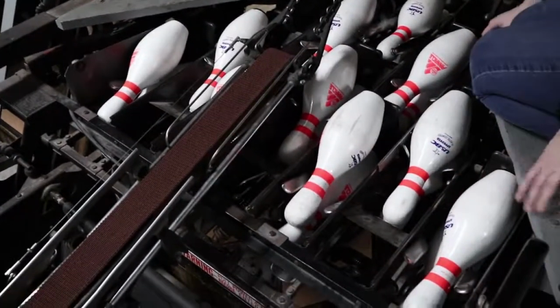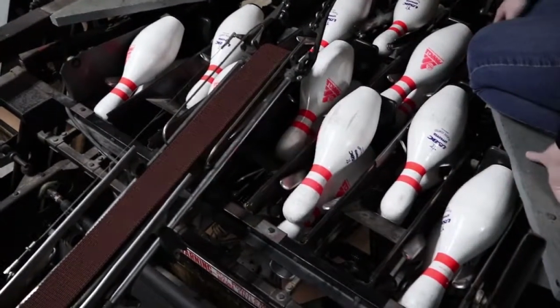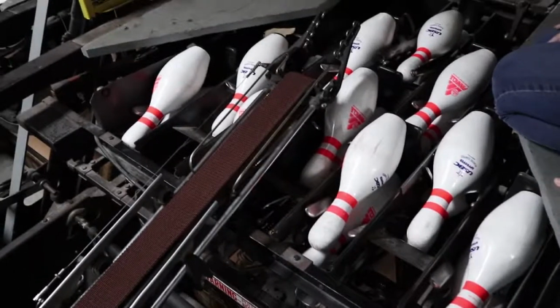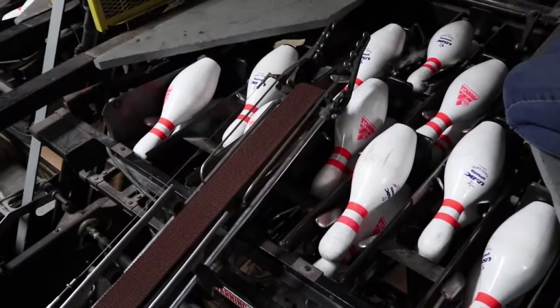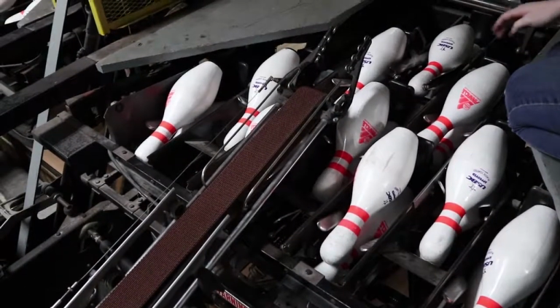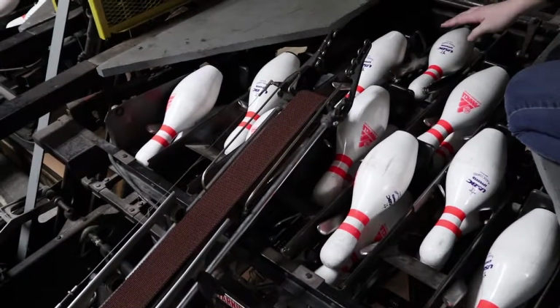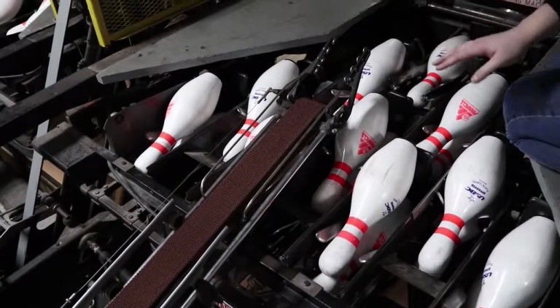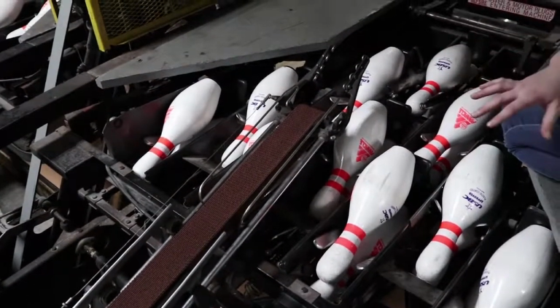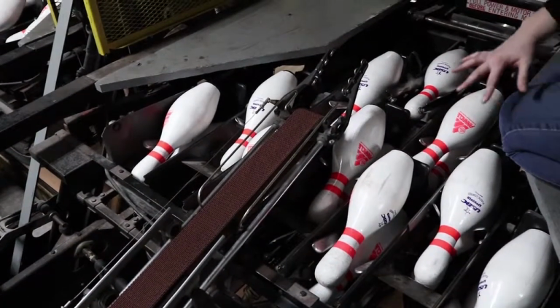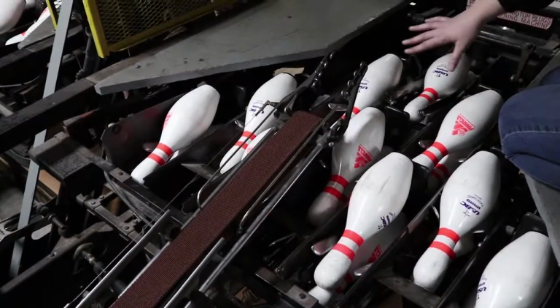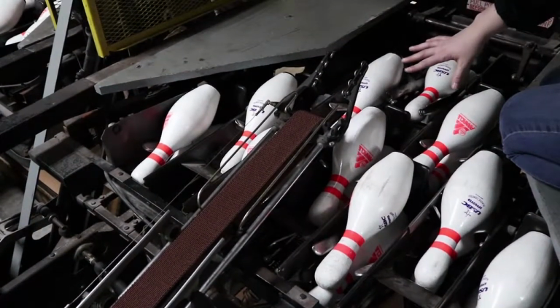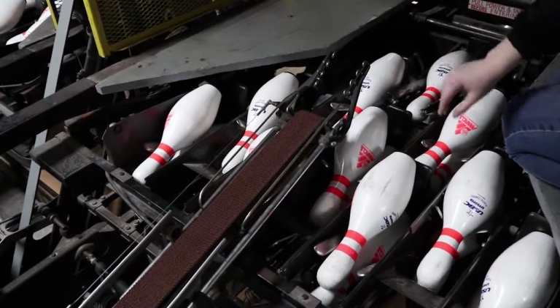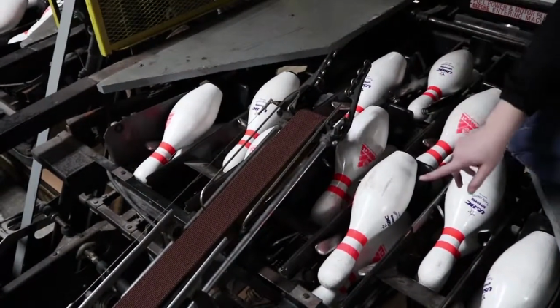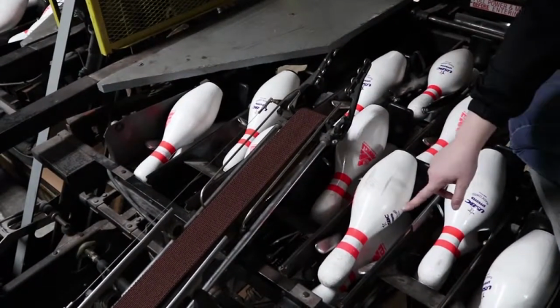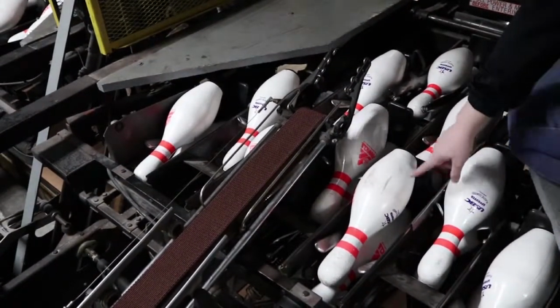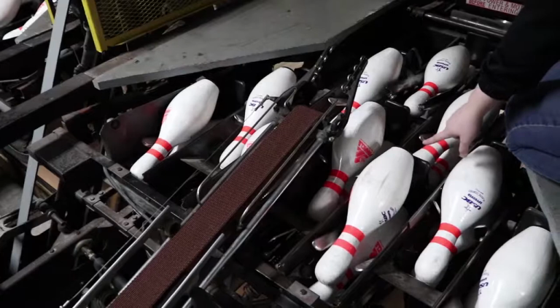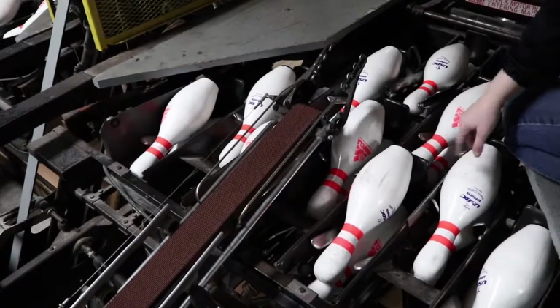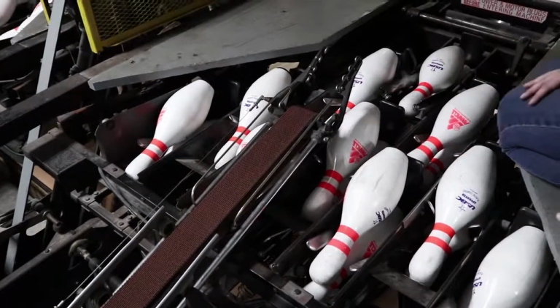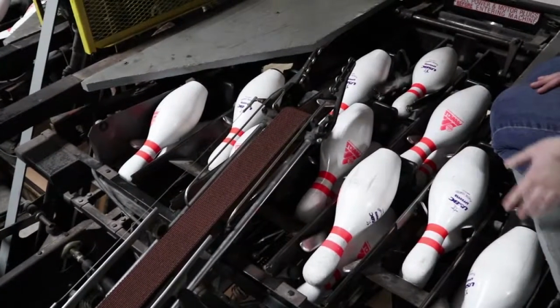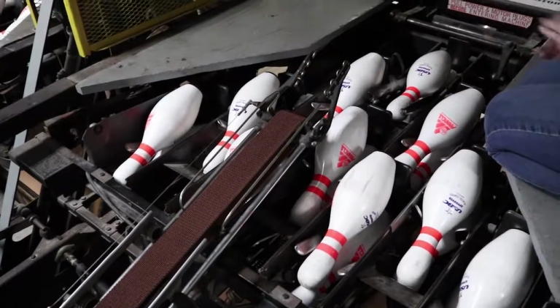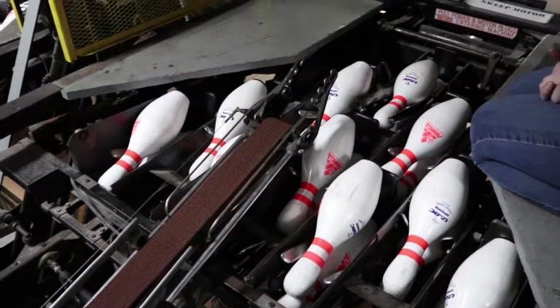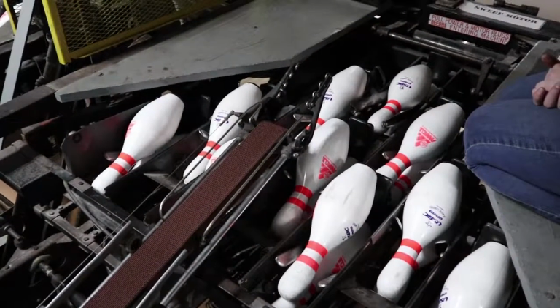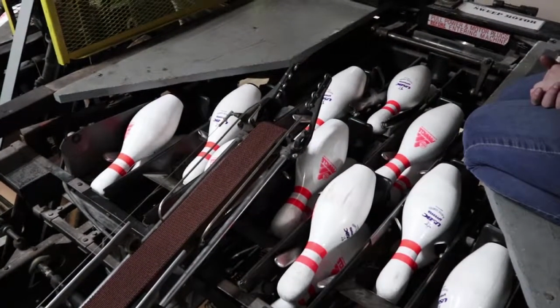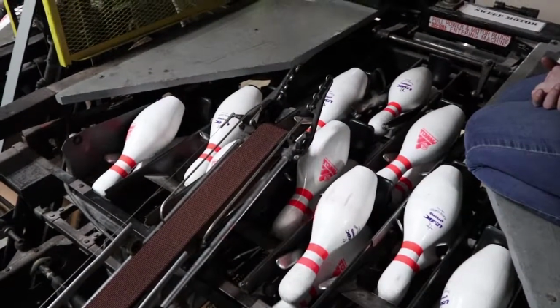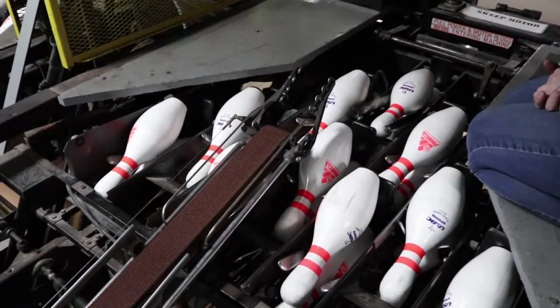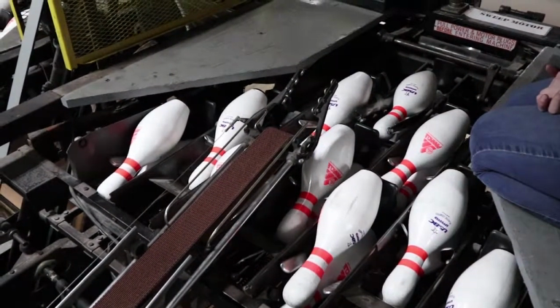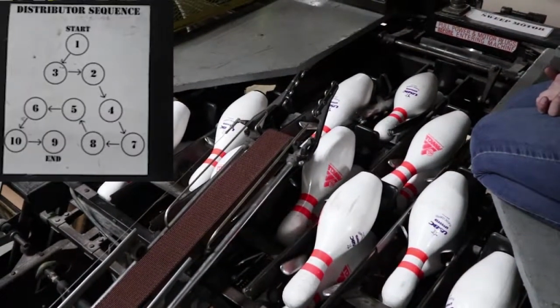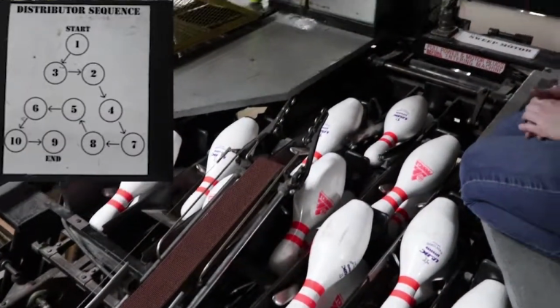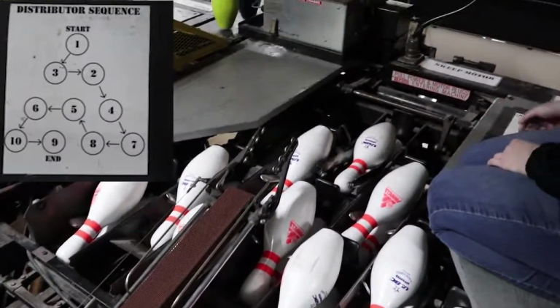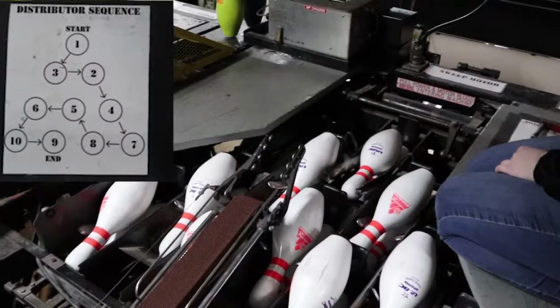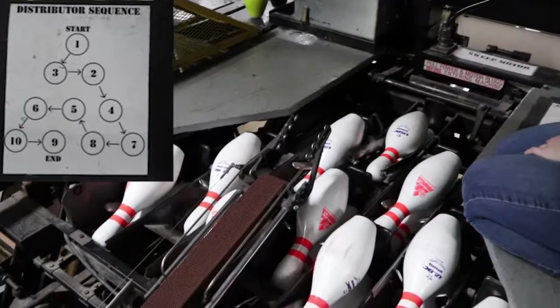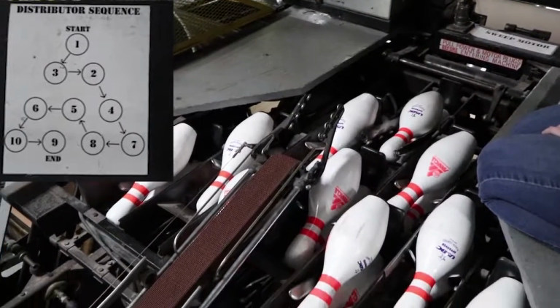As you can see, there are 10 pins on the top layer and 10 pins on the bottom layer. If you don't know where the distributor is going to go next, you can look at the pin order.